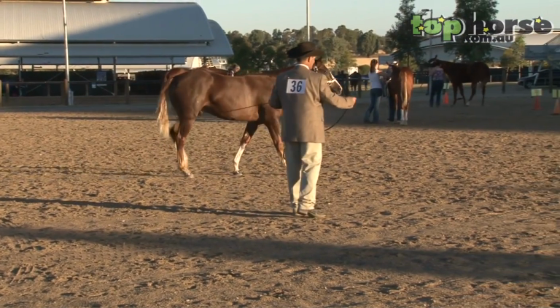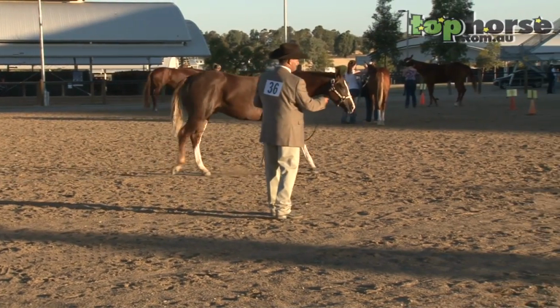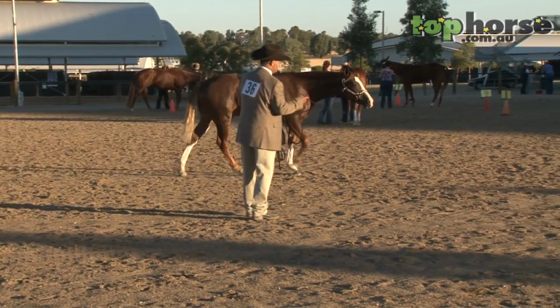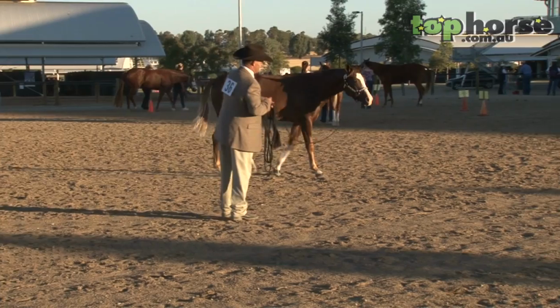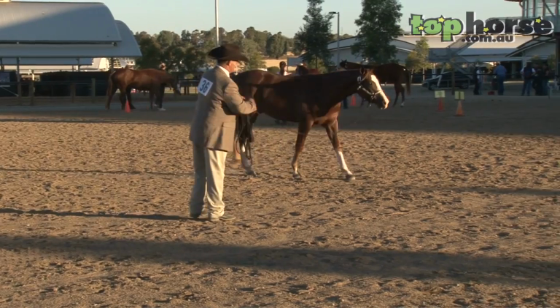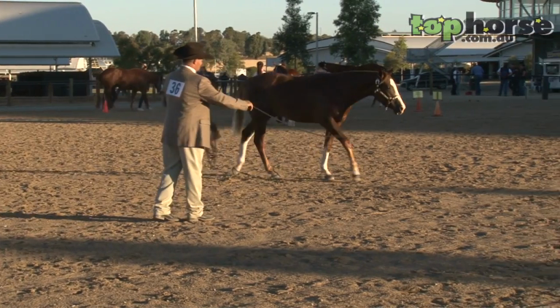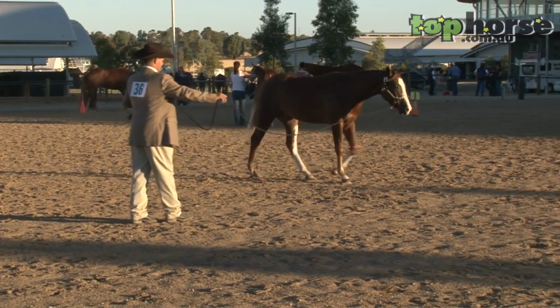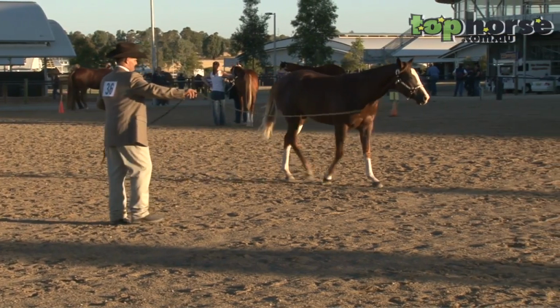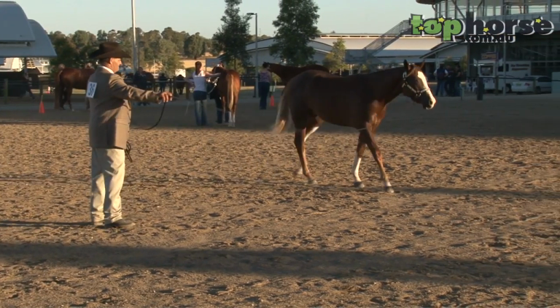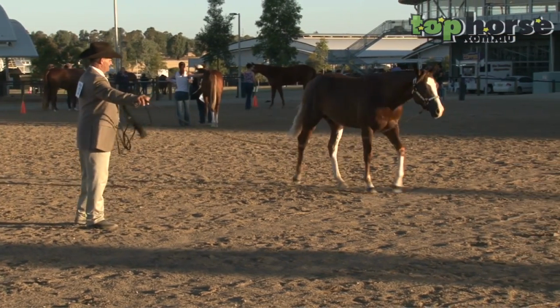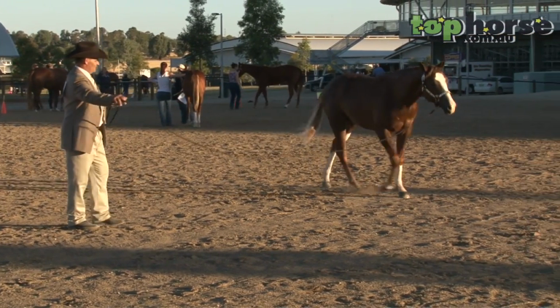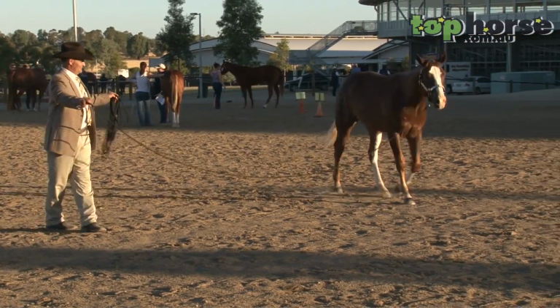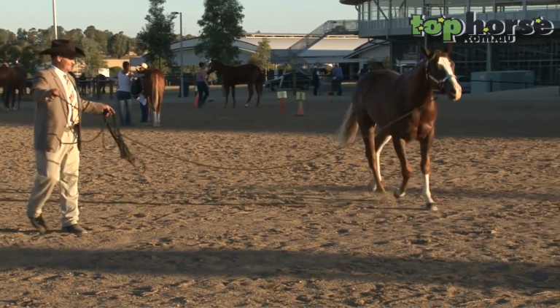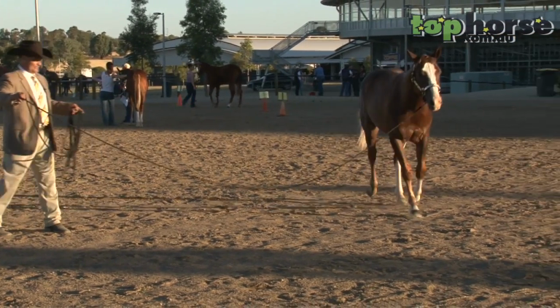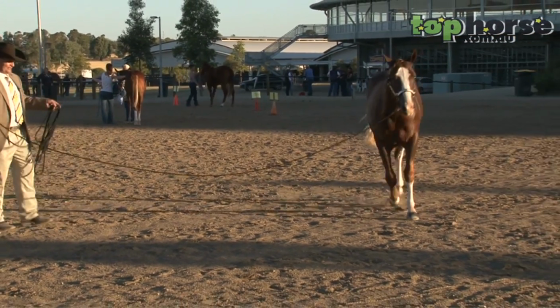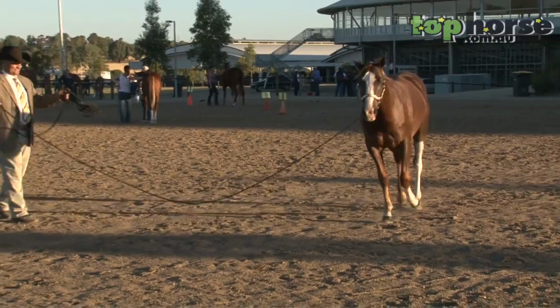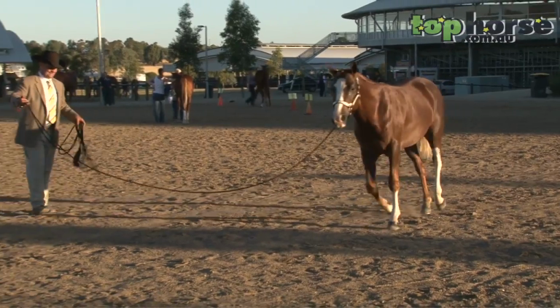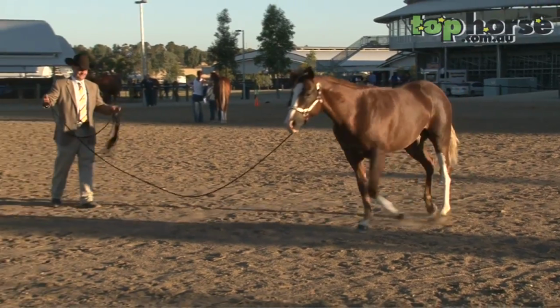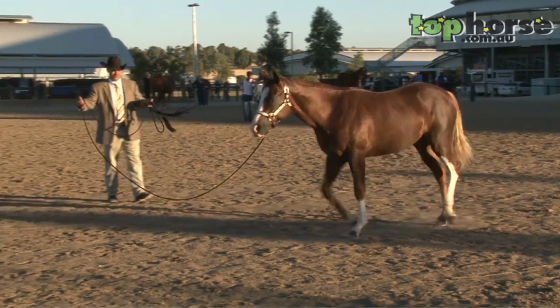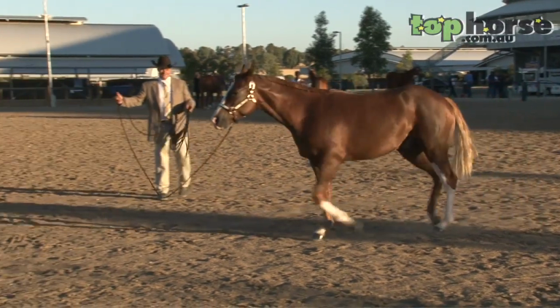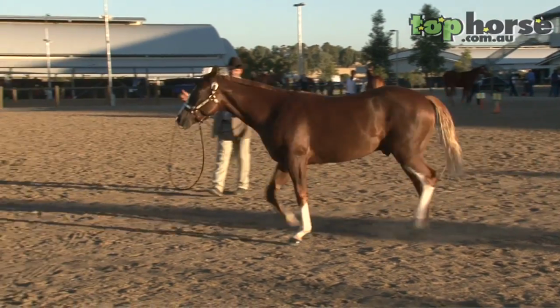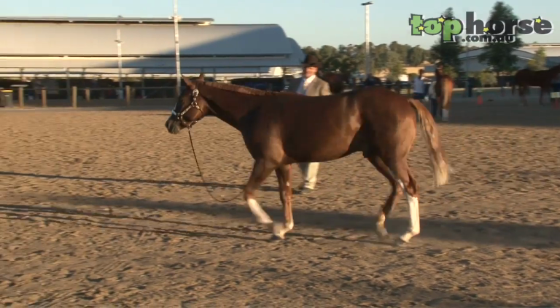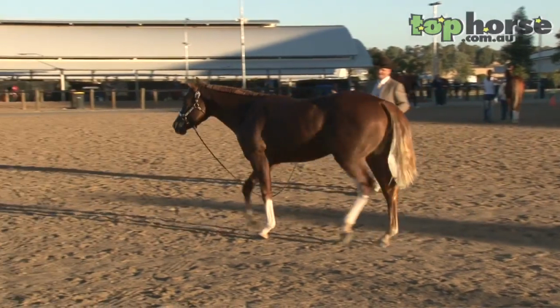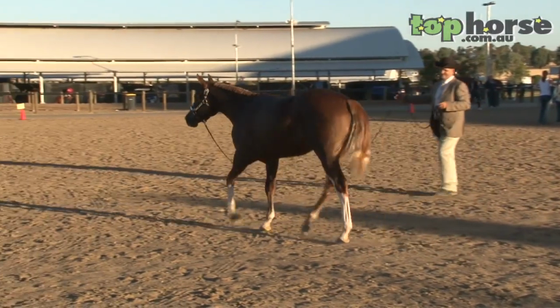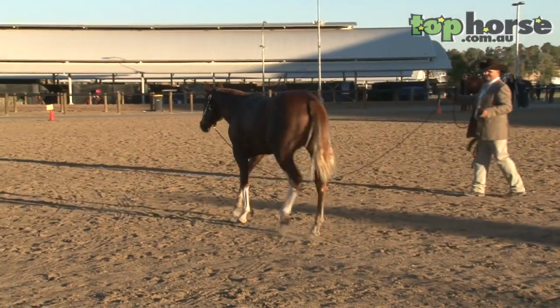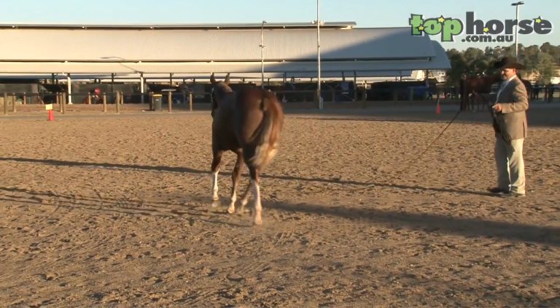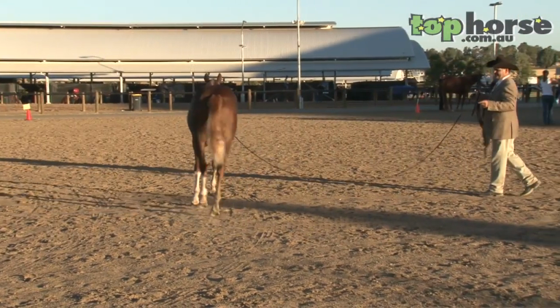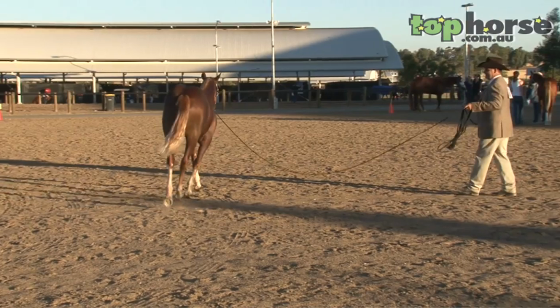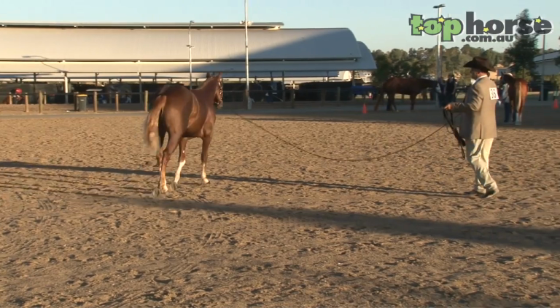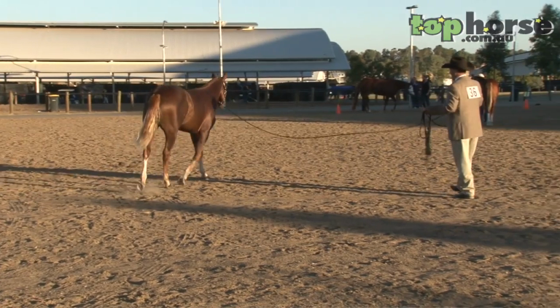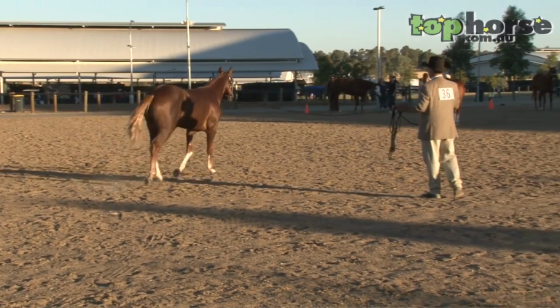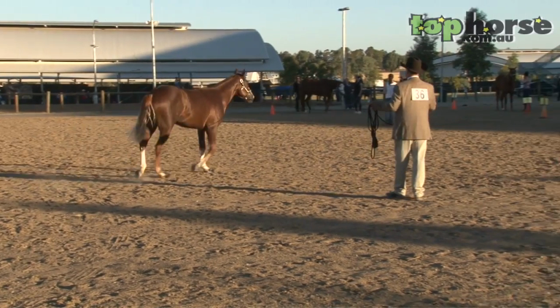We have 90 seconds to do this. It sounds like not much to do in 90 seconds, but when you've got a horse out five or sometimes ten metres on a lead — like a yearling — they've got a mind of their own sometimes.